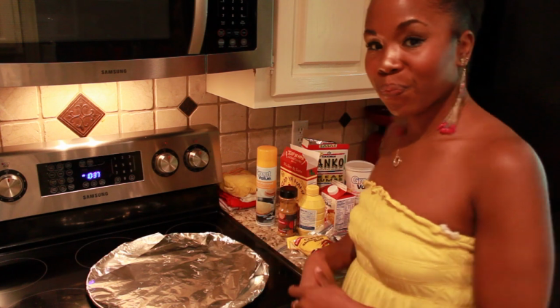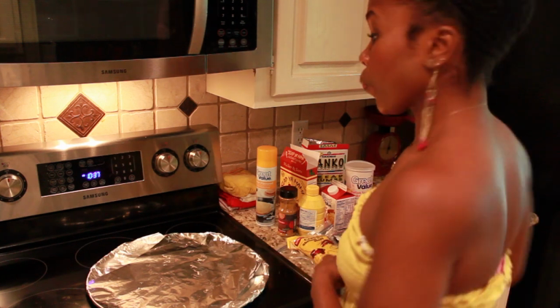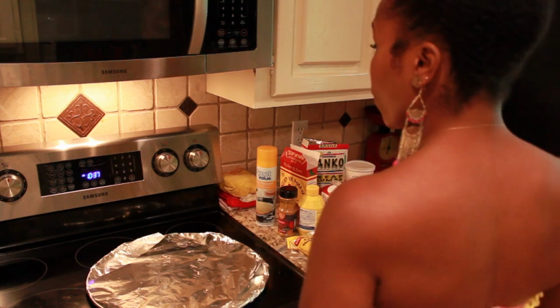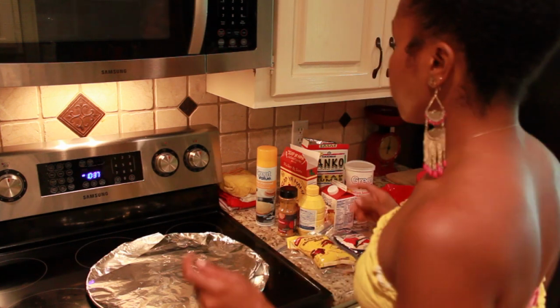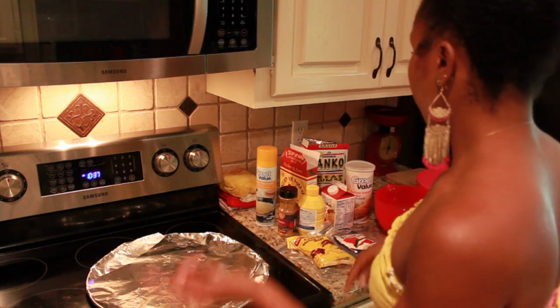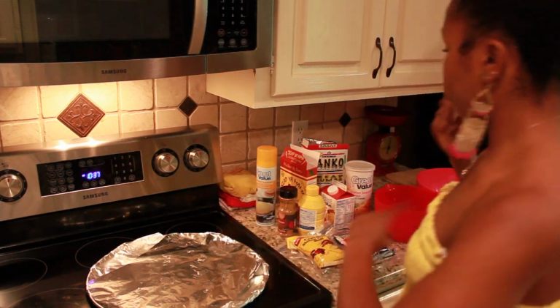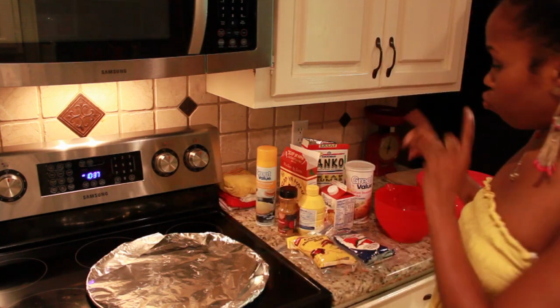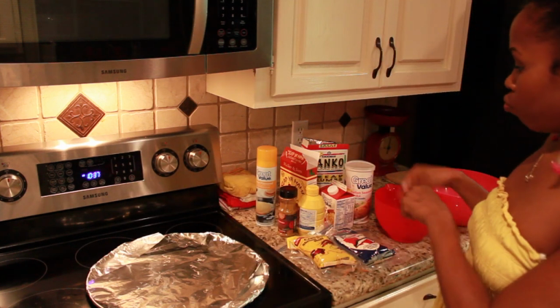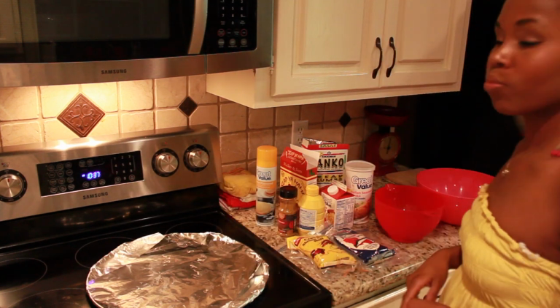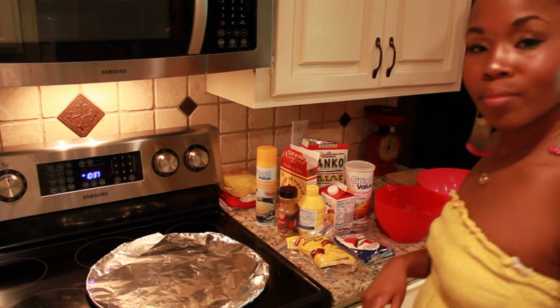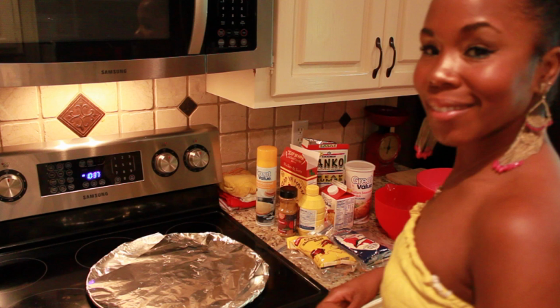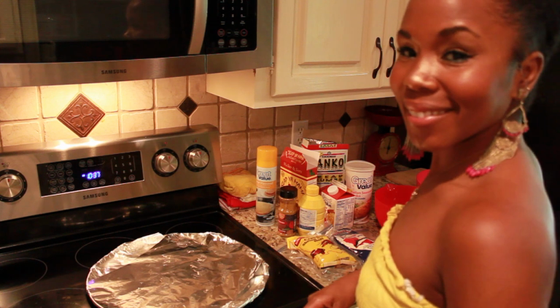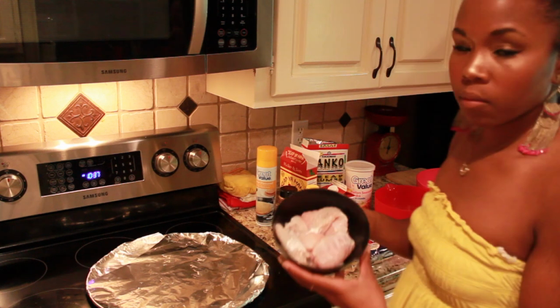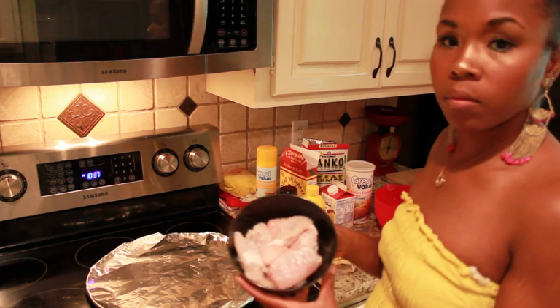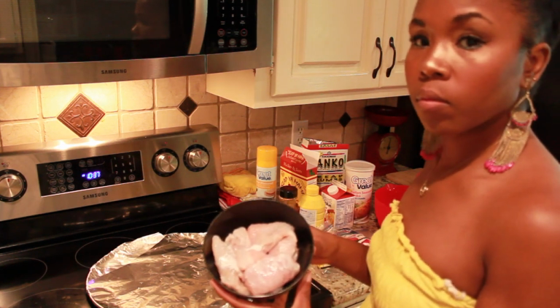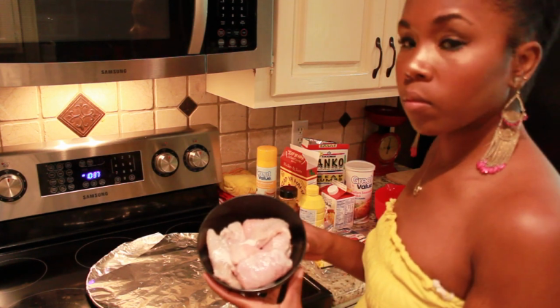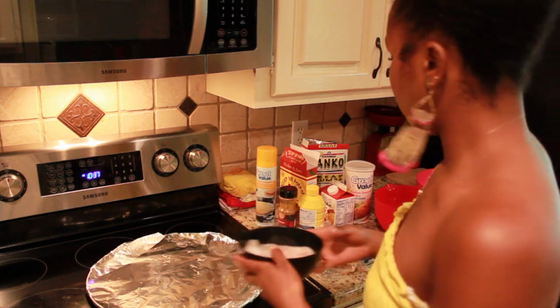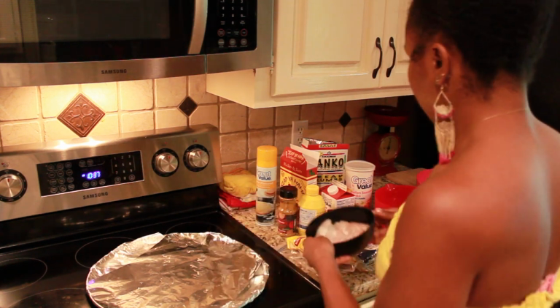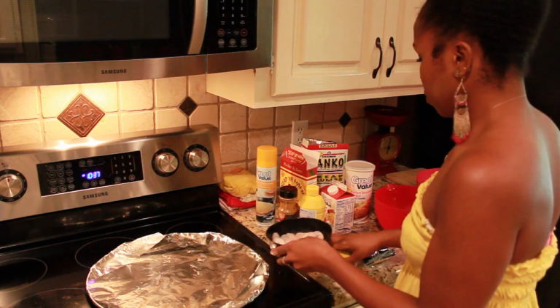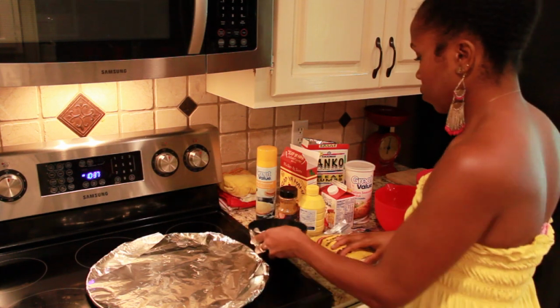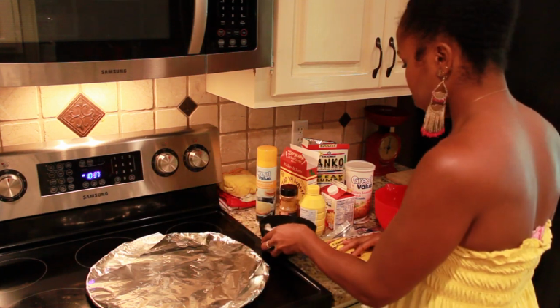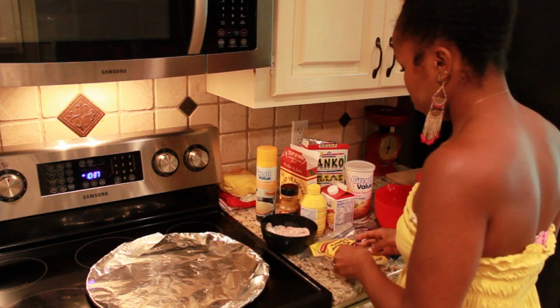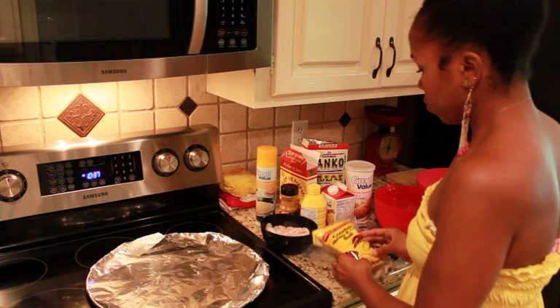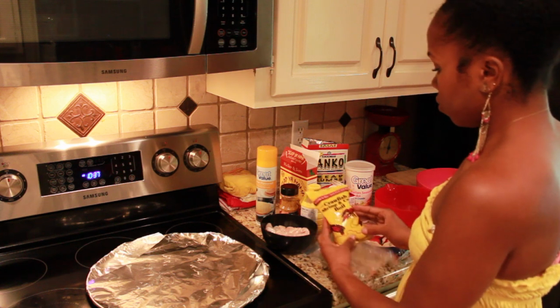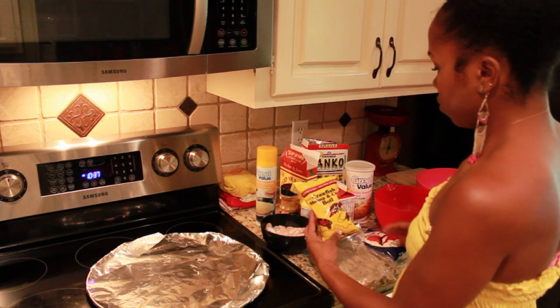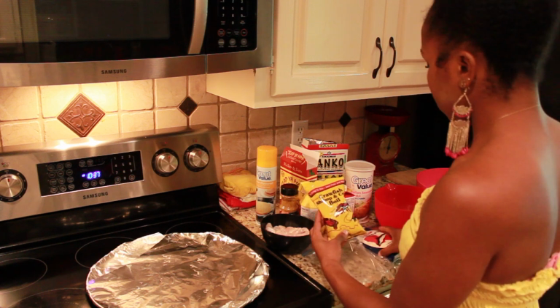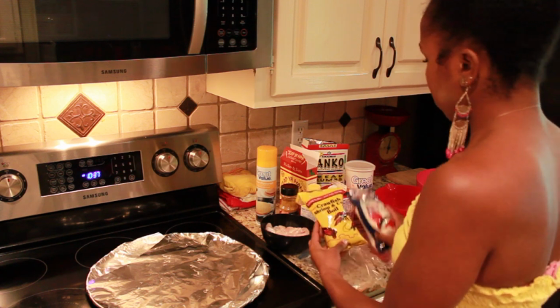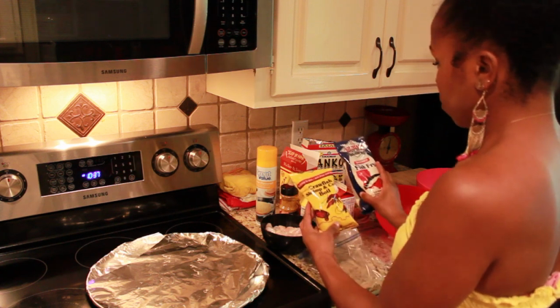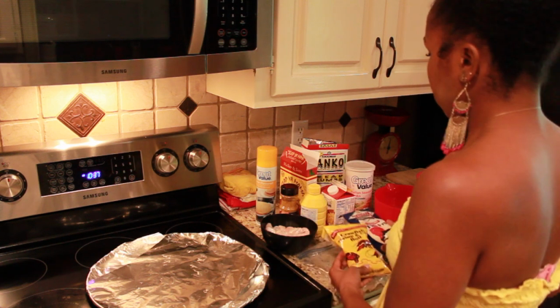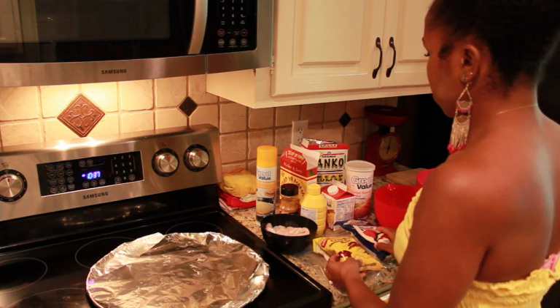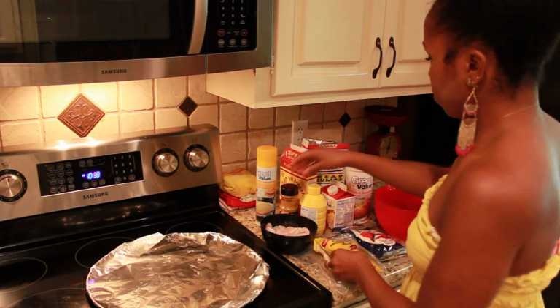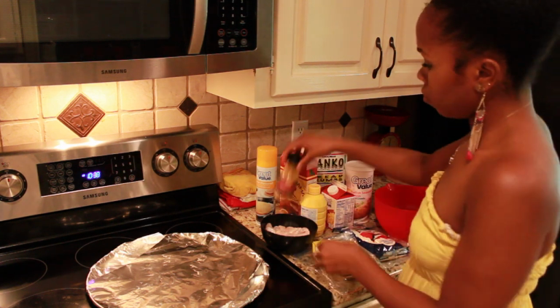Hey guys, have you ever gotten bored during your weight loss journey and you want just a few other positive or healthy options to eat? Well, here's my fake fried catfish recipe. First you'll need catfish nuggets, also crawfish boil or fish fry.